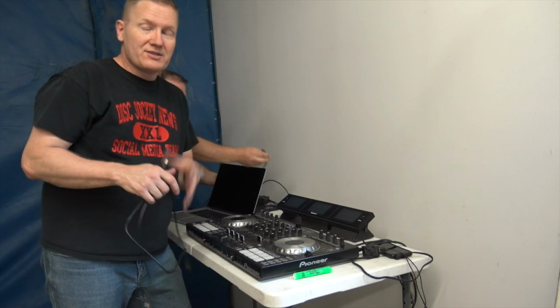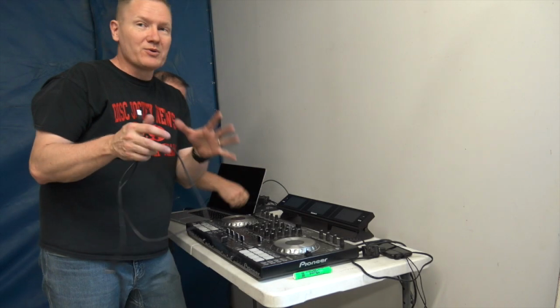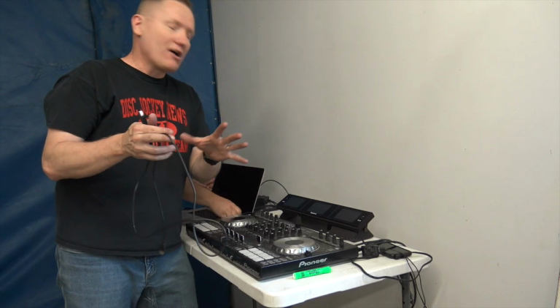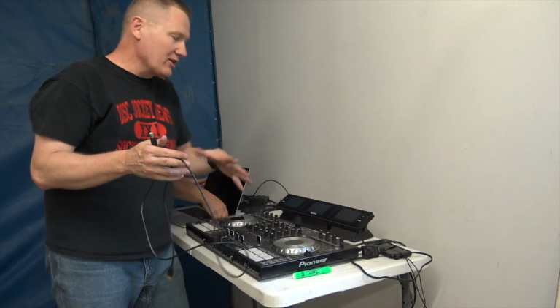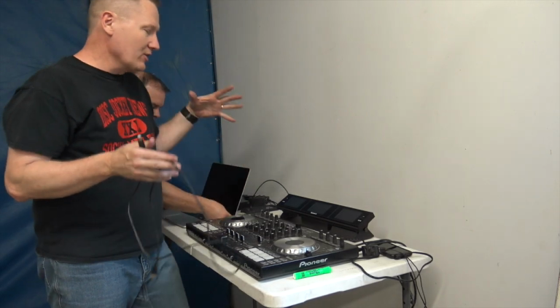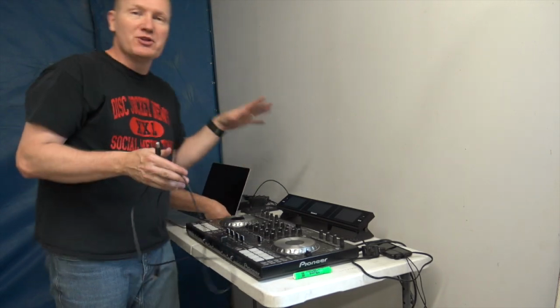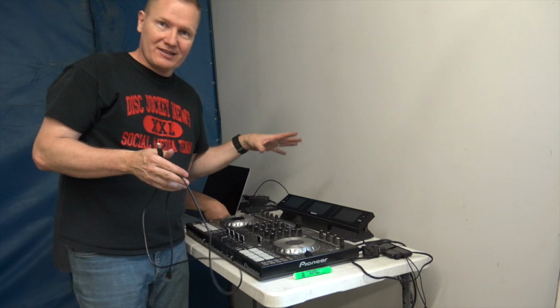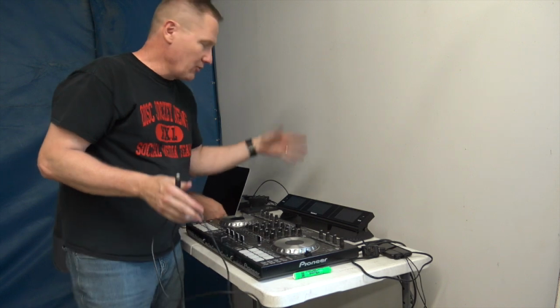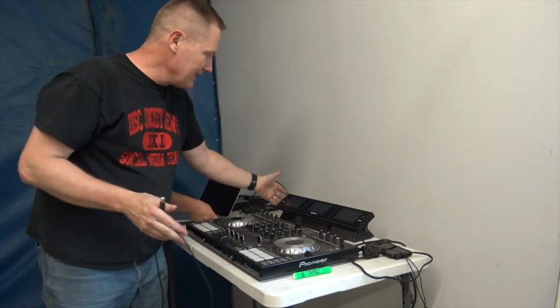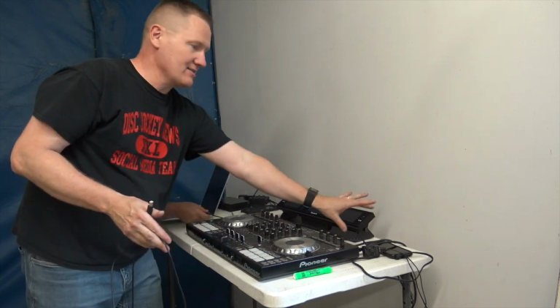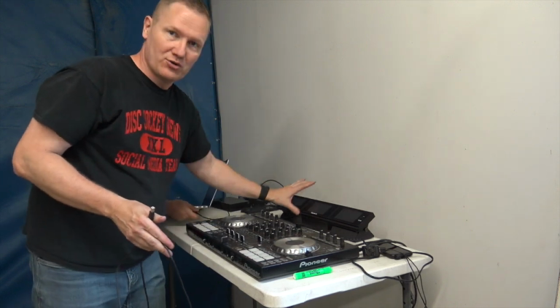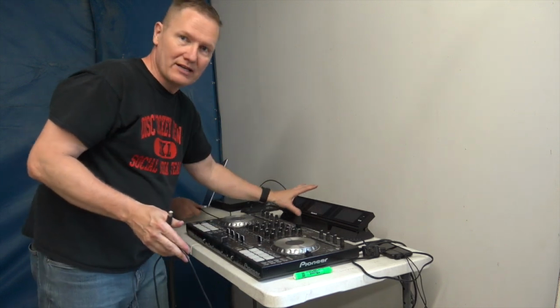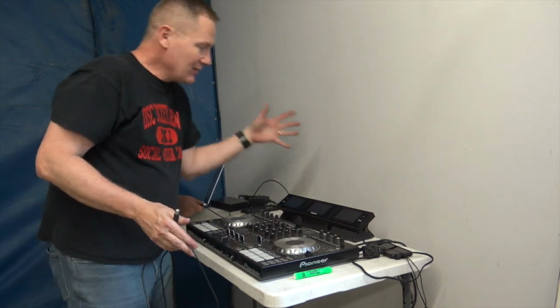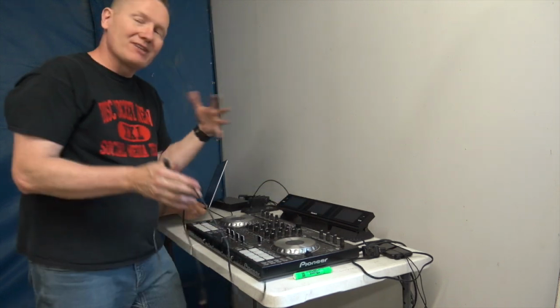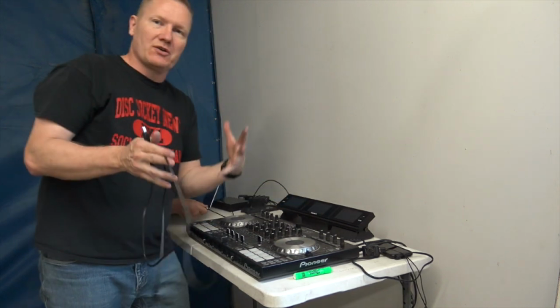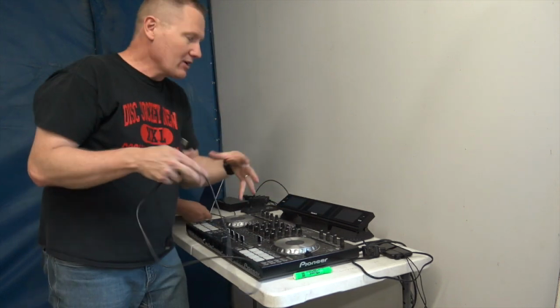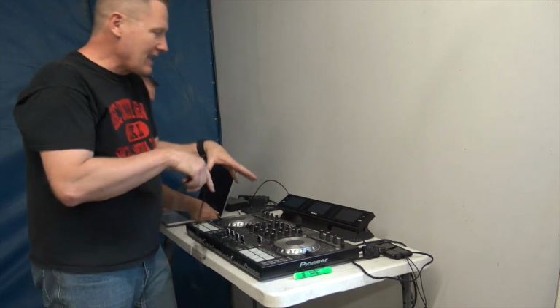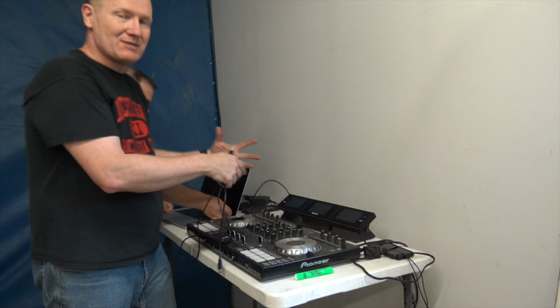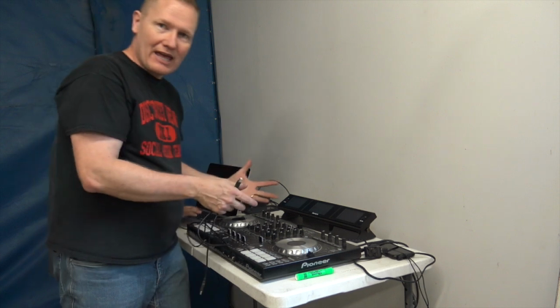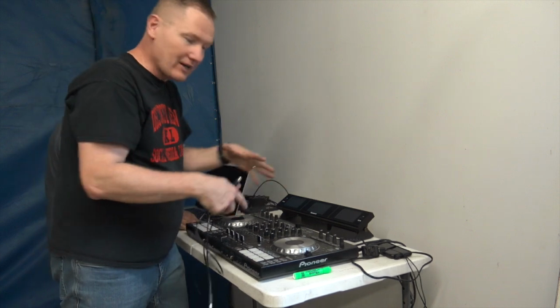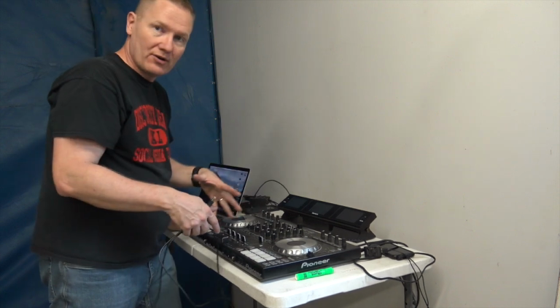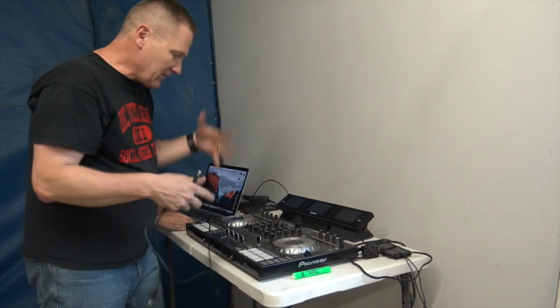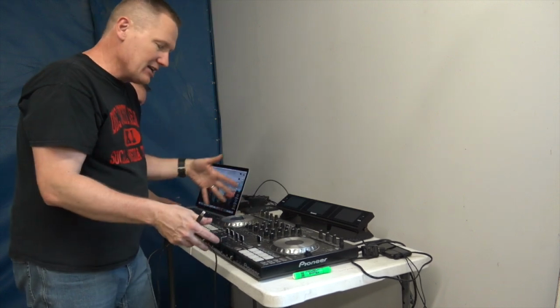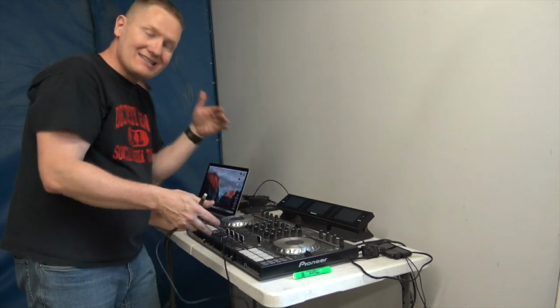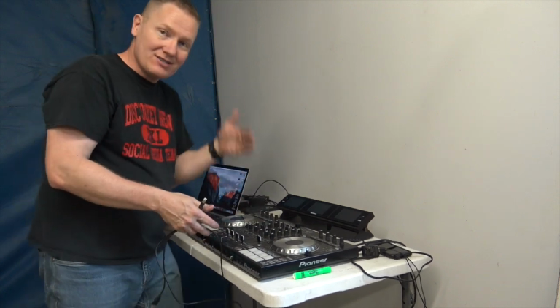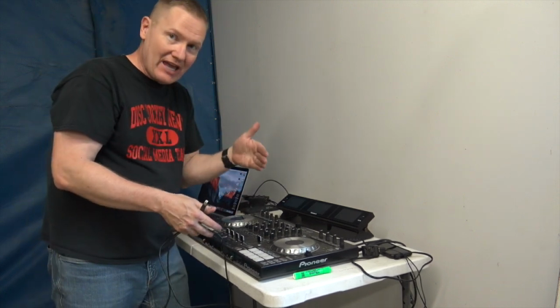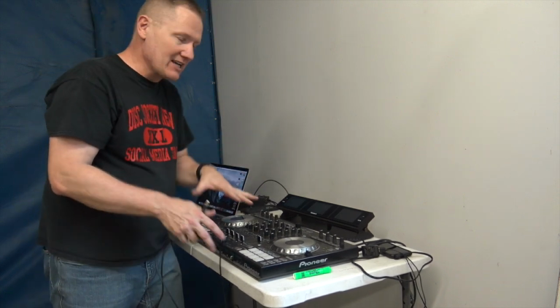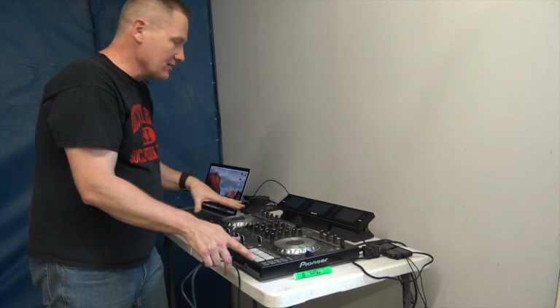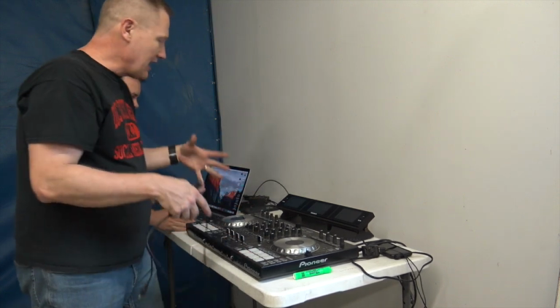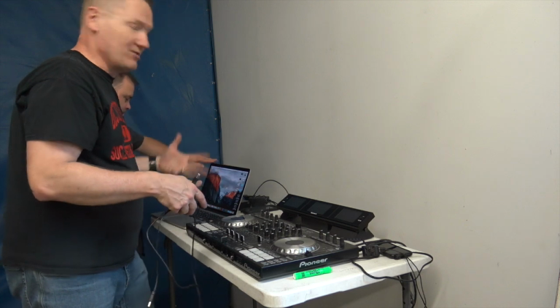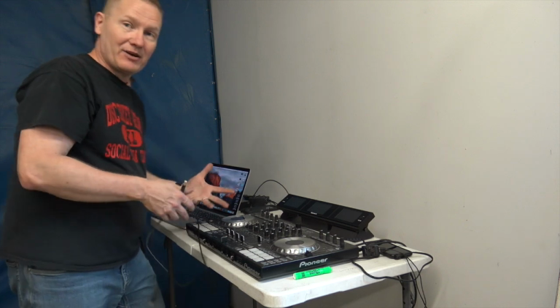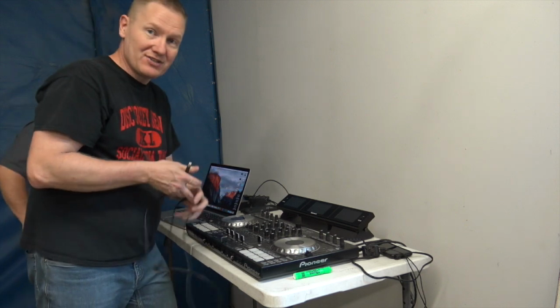What we're doing right now is we are going to be hooking up the Numark Dashboard. That is this little controller right here — well, it's not really a controller, it's more of a display for a controller. We've got a Pioneer DDJ-SX right here and we're going to hook it up for the first time.